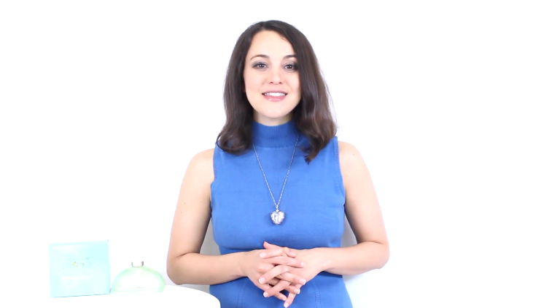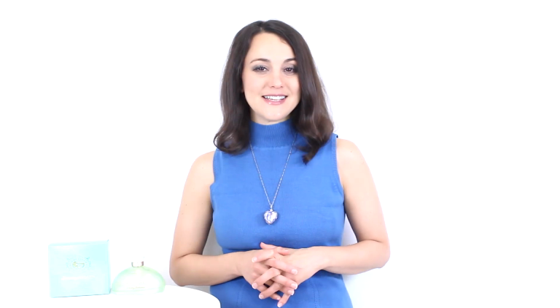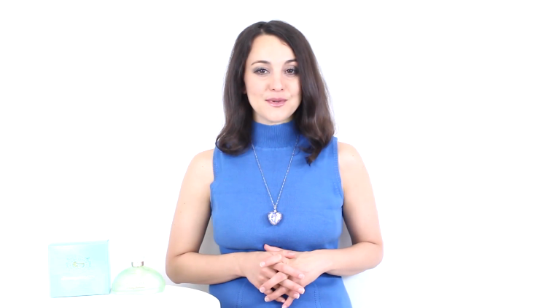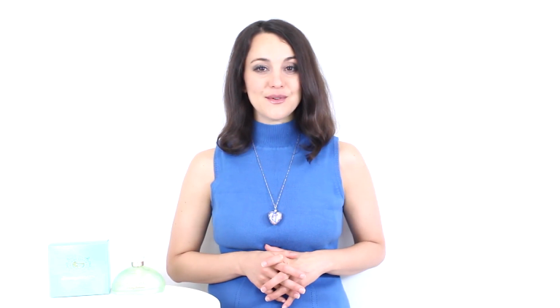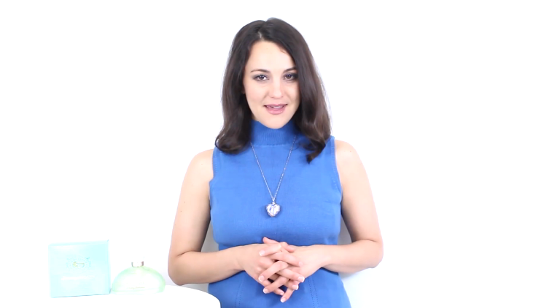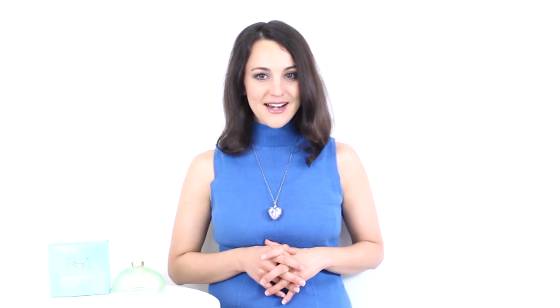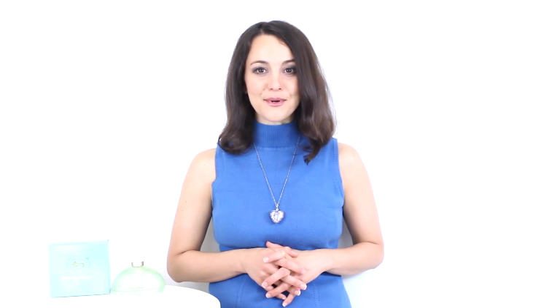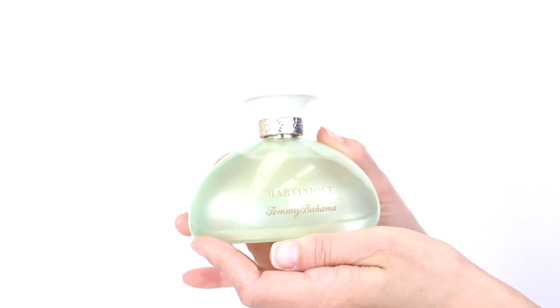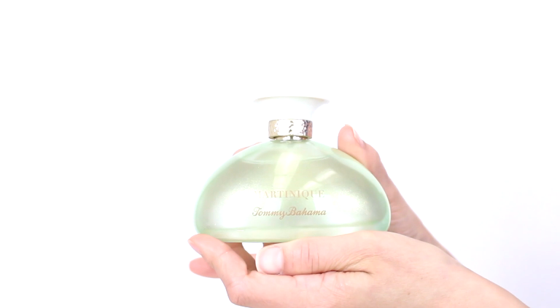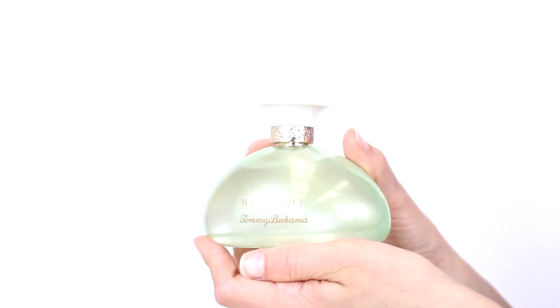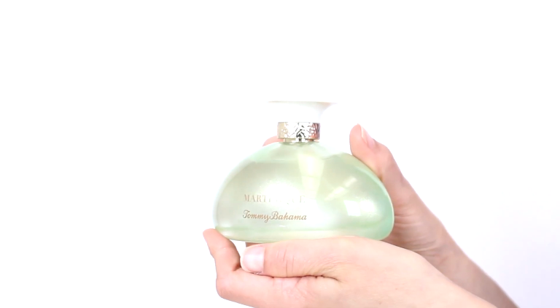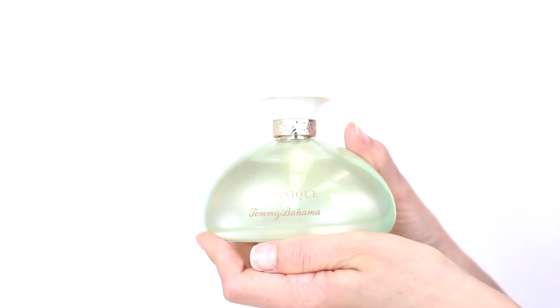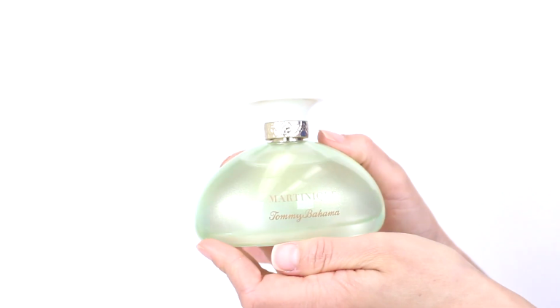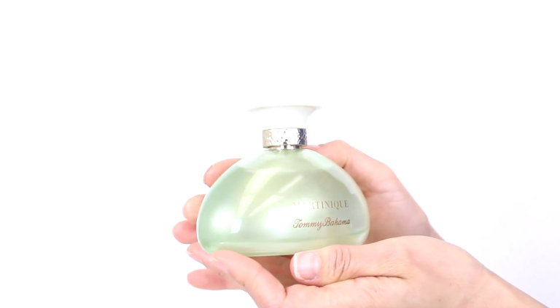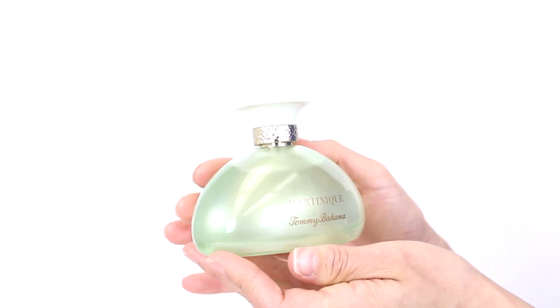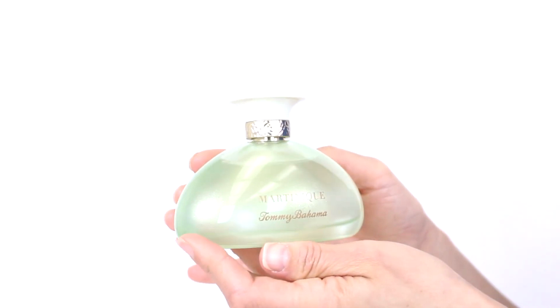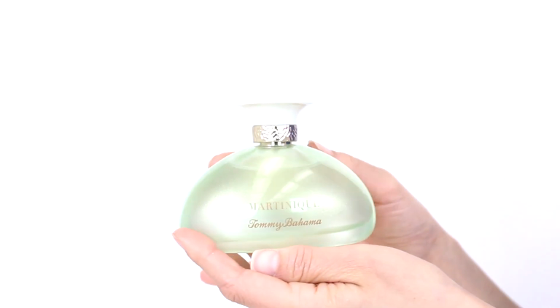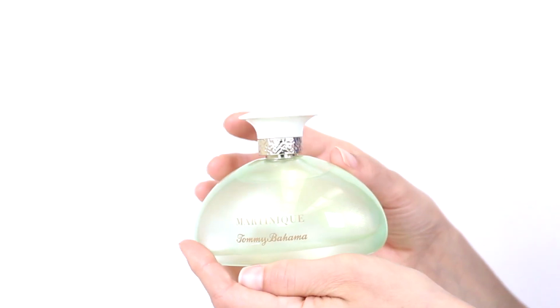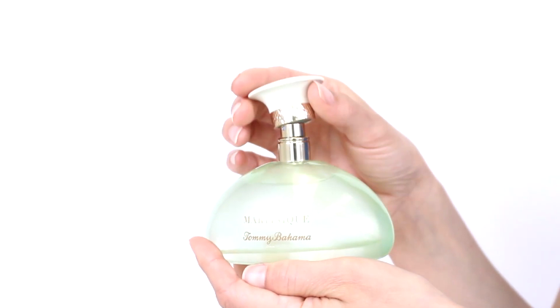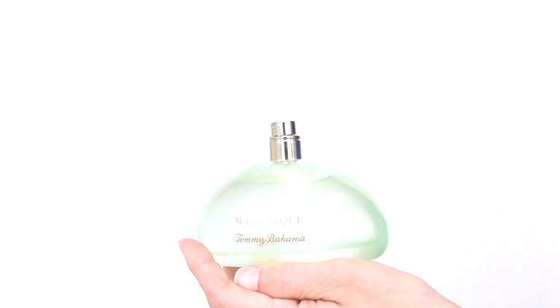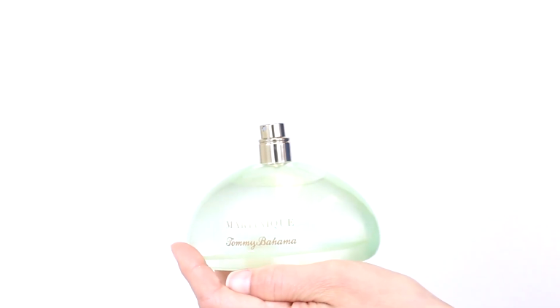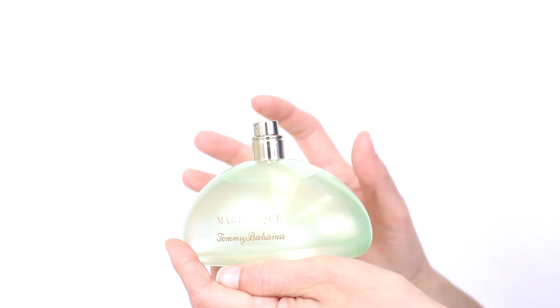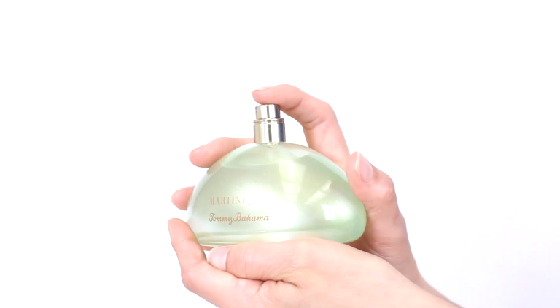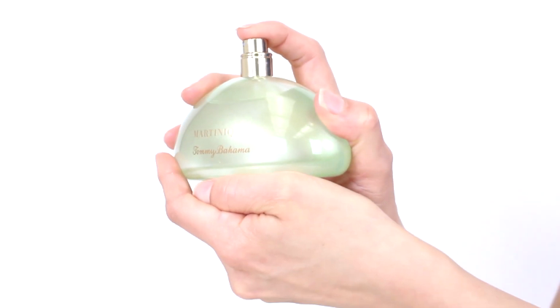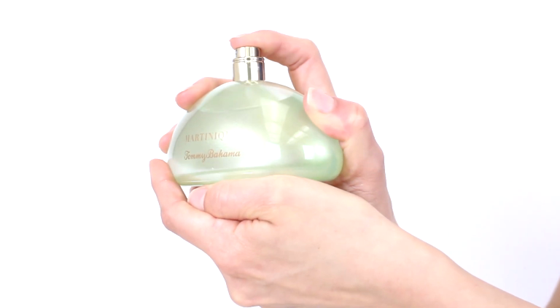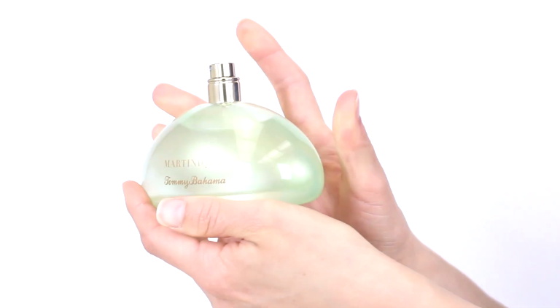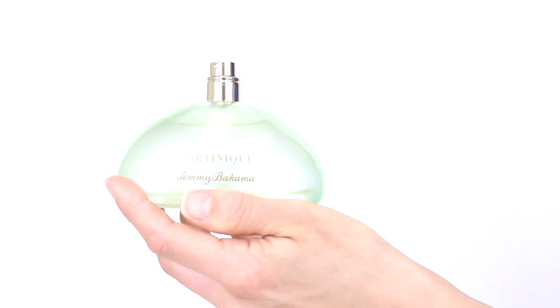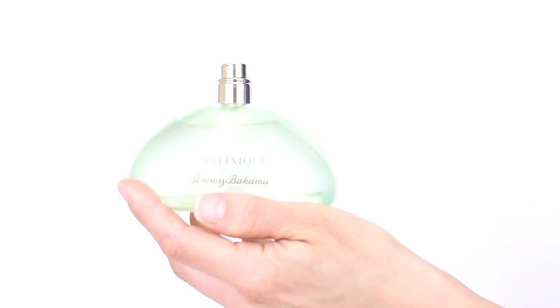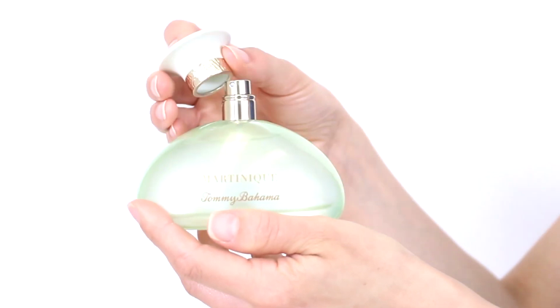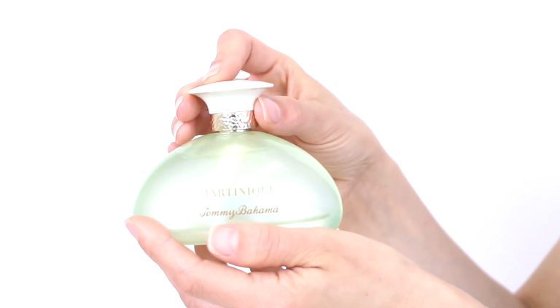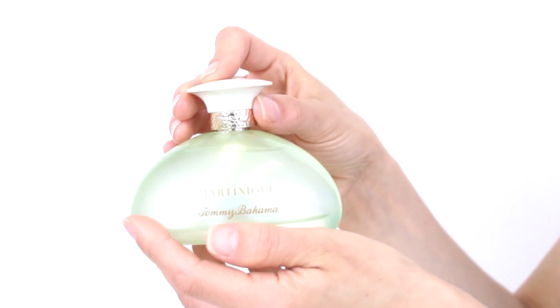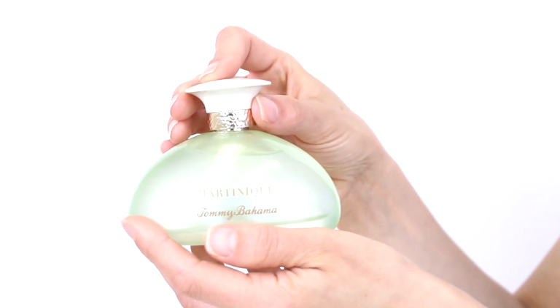This scent is composed of notes of mandarin, apple, raspberry, floral notes, and musk. I recommend it primarily as a summer daytime scent, and its soft quality means that it definitely won't overwhelm, even if you have a heavy hand.